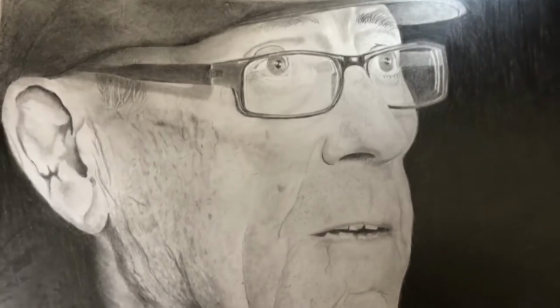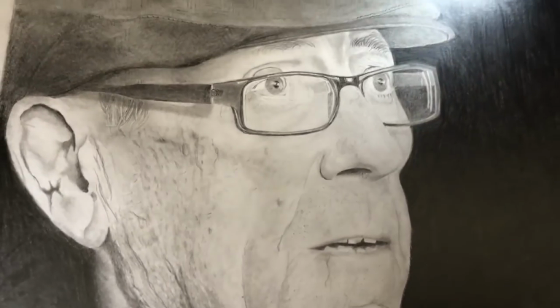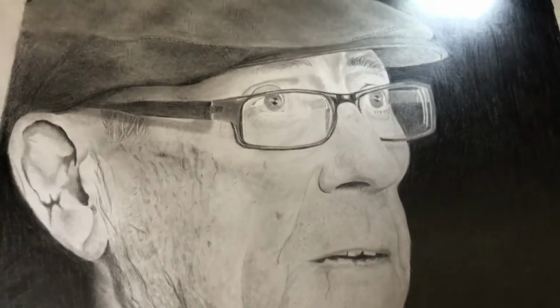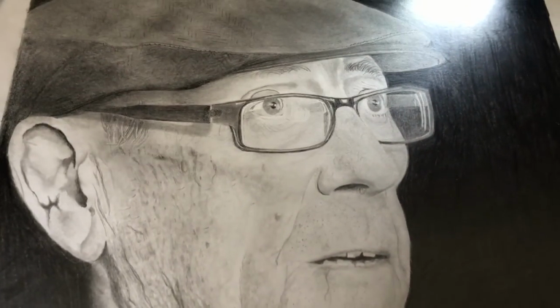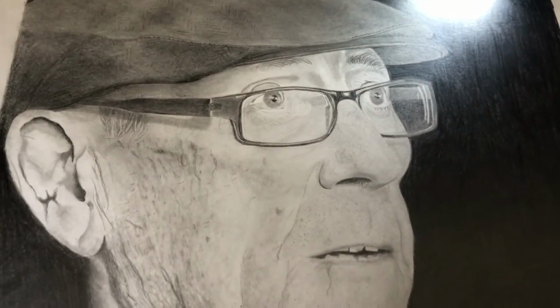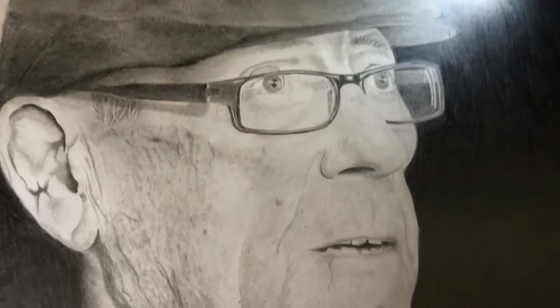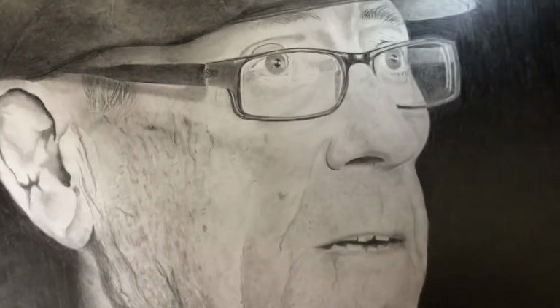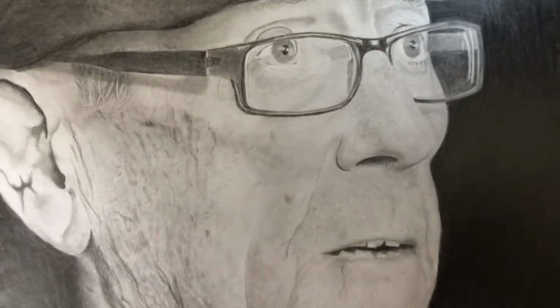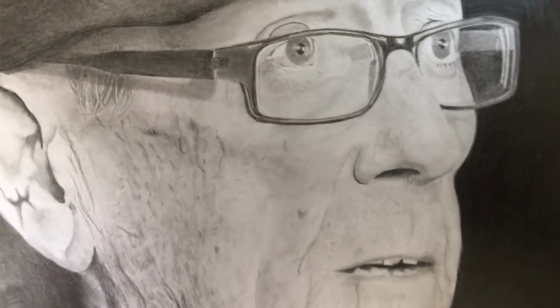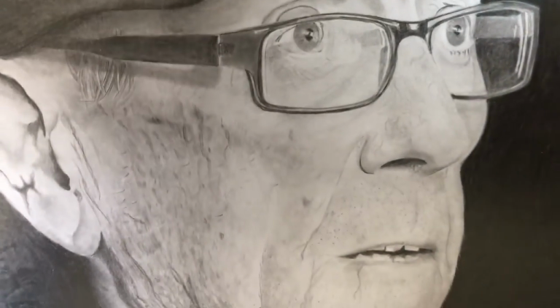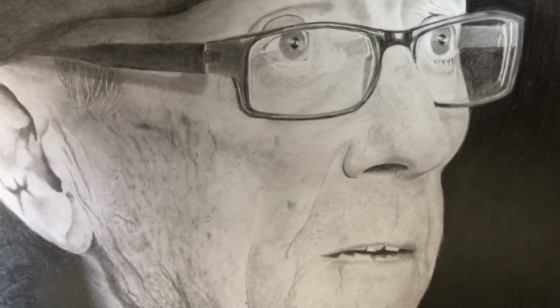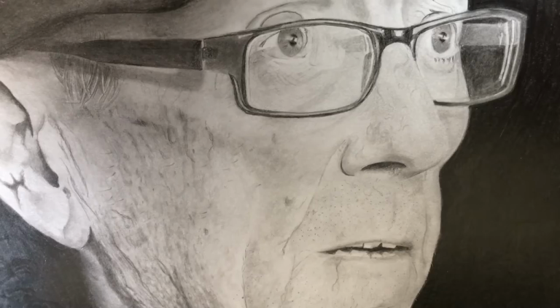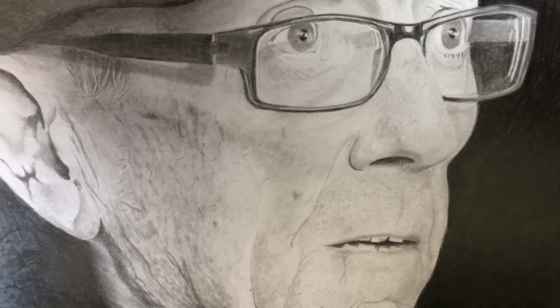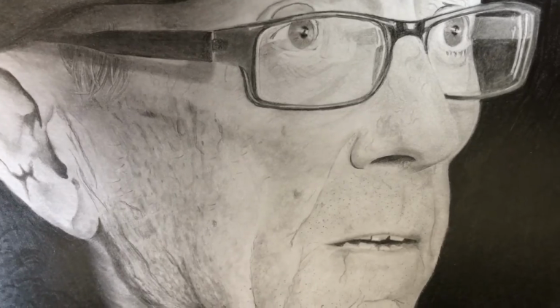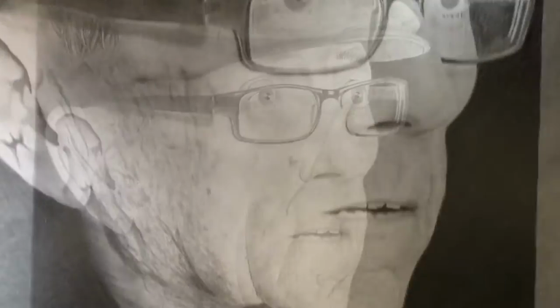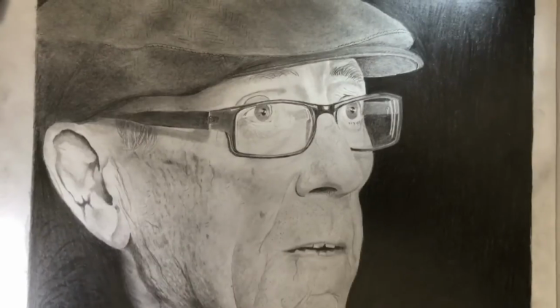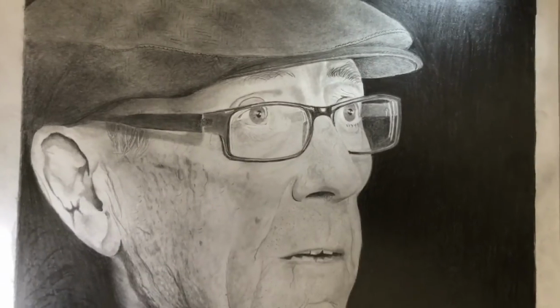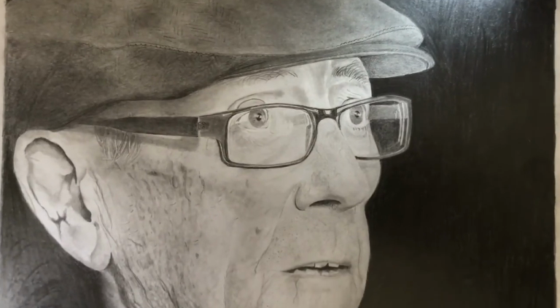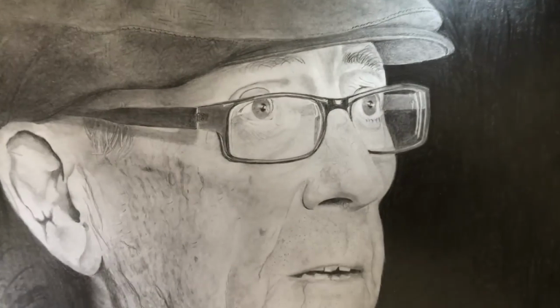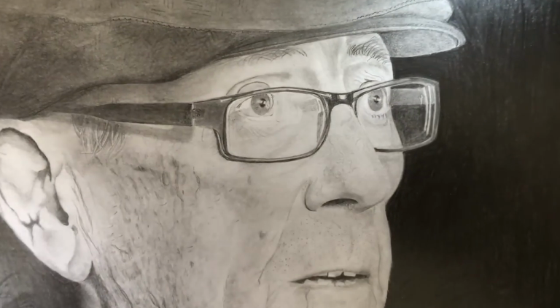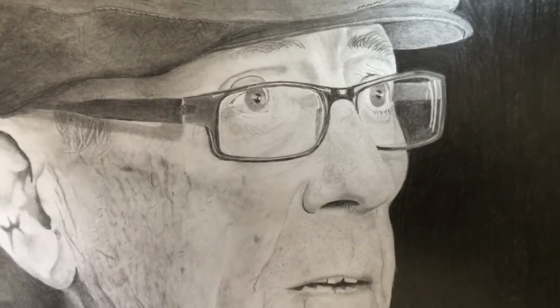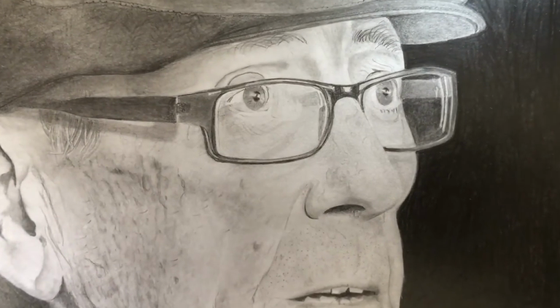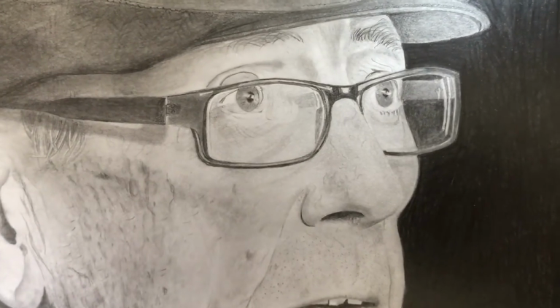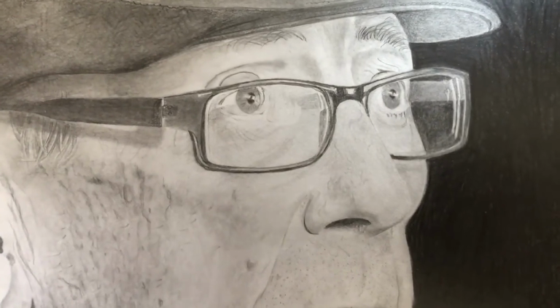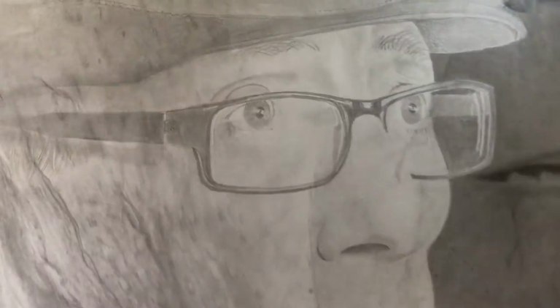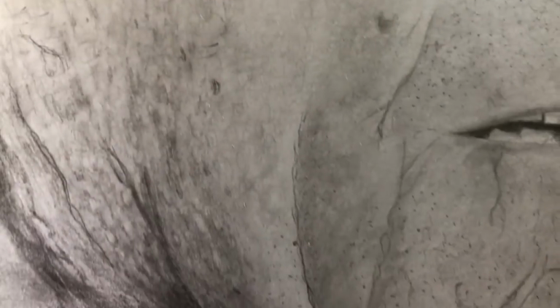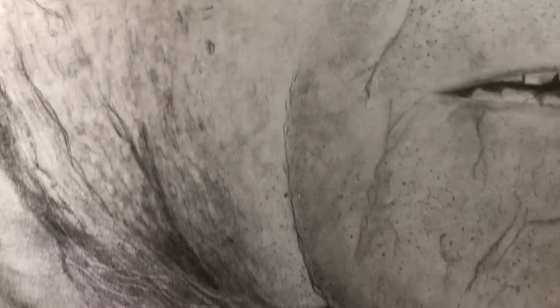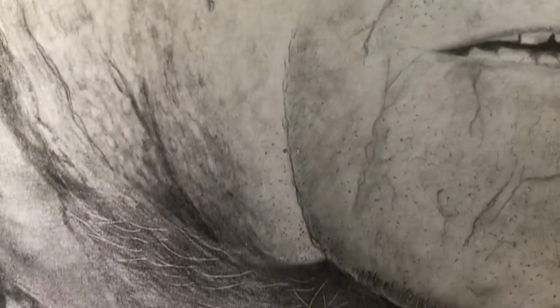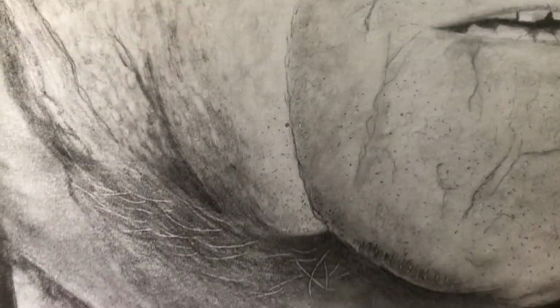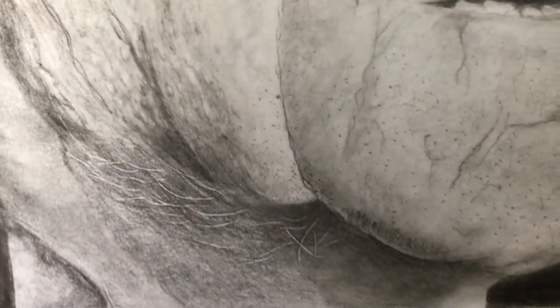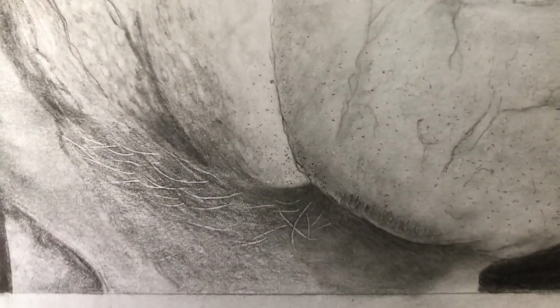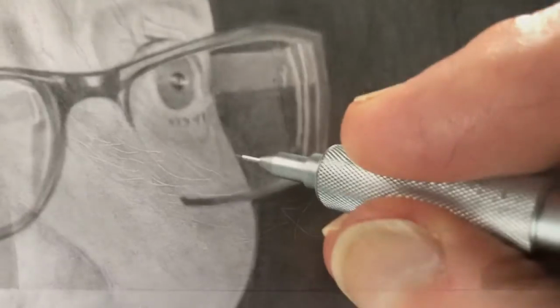I think I enjoy drawing portraits mostly, and I draw from photographs. The original photograph for this was taken by Geoff Wharton, and he takes lots of portraits of 40s re-enactors.